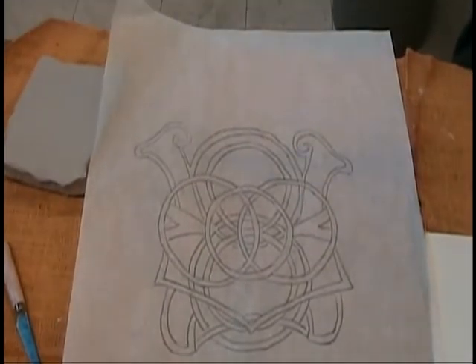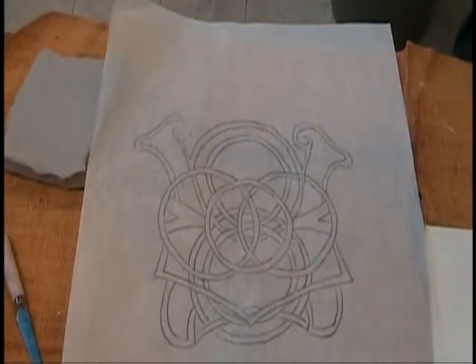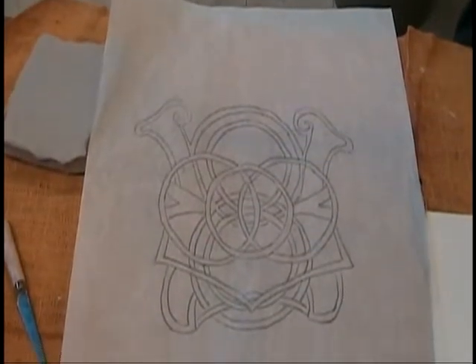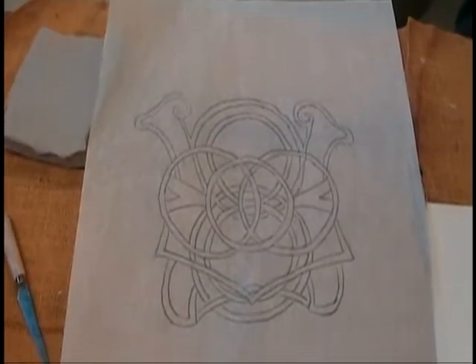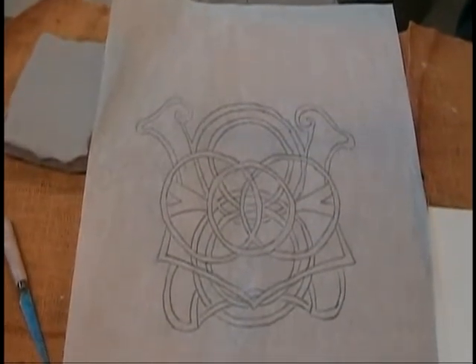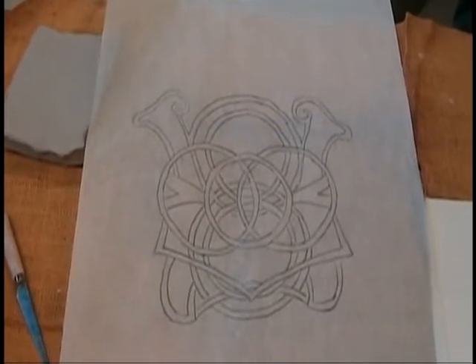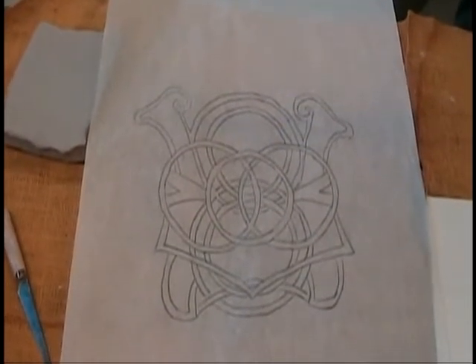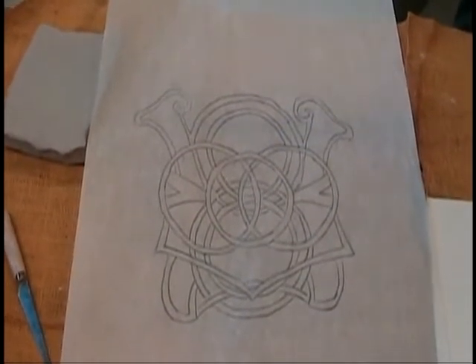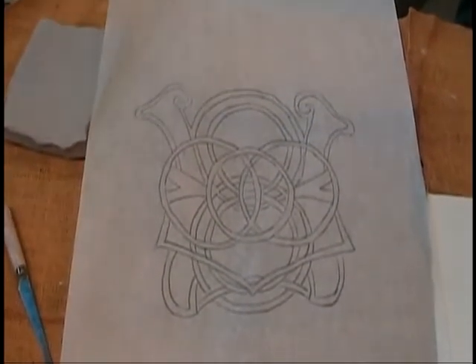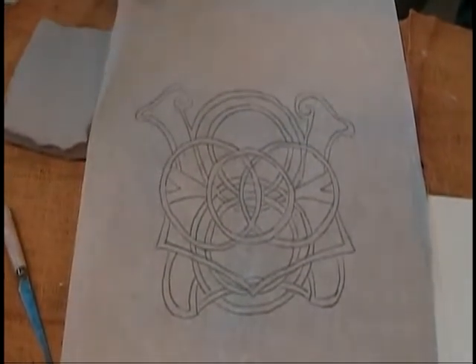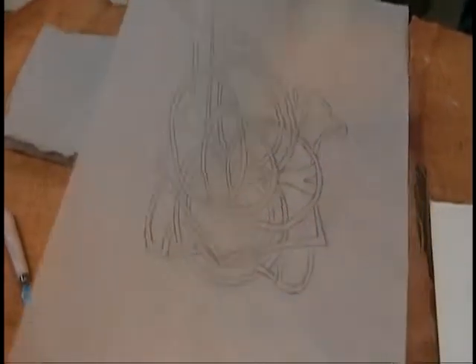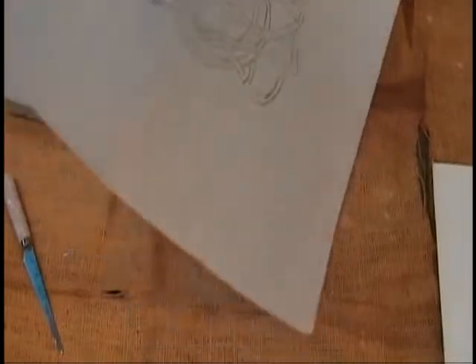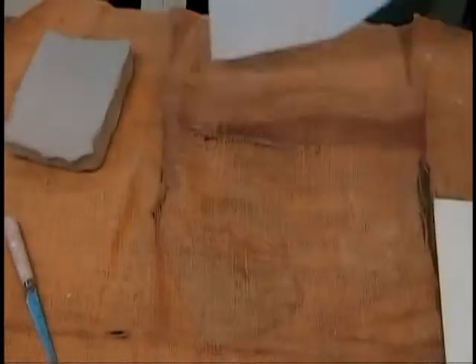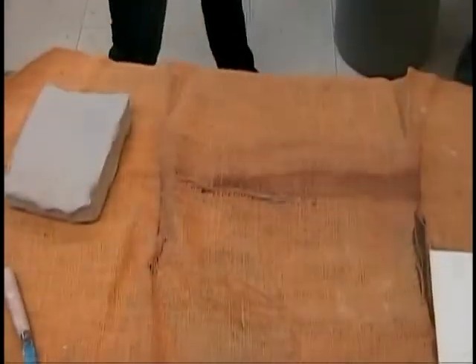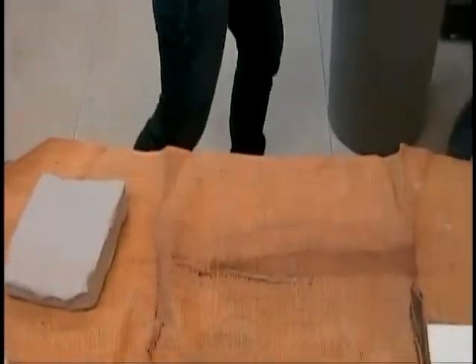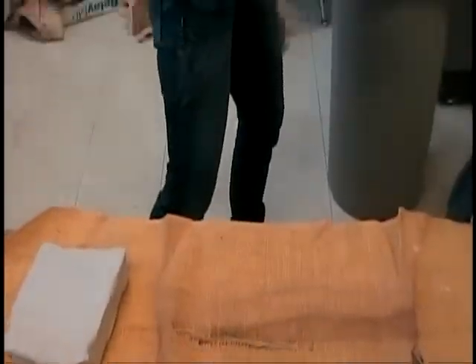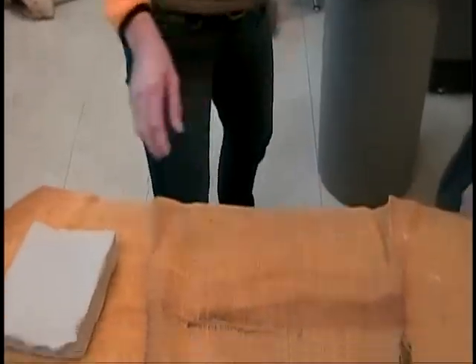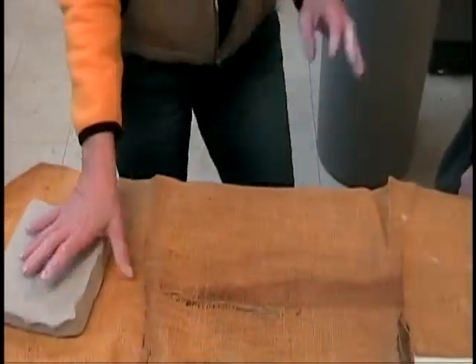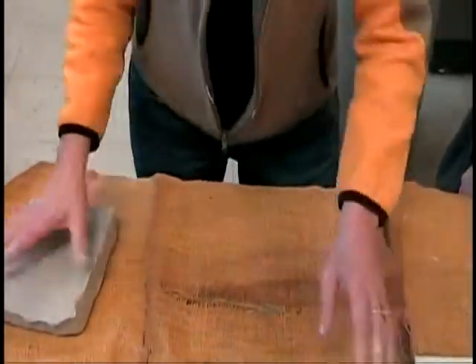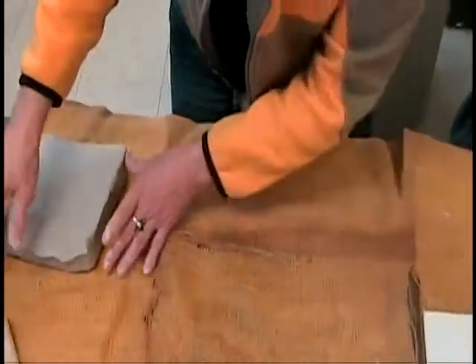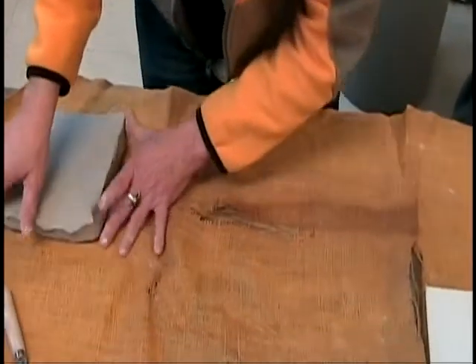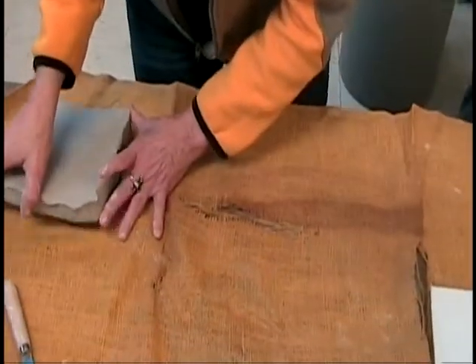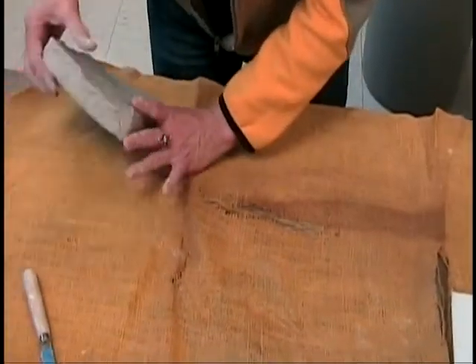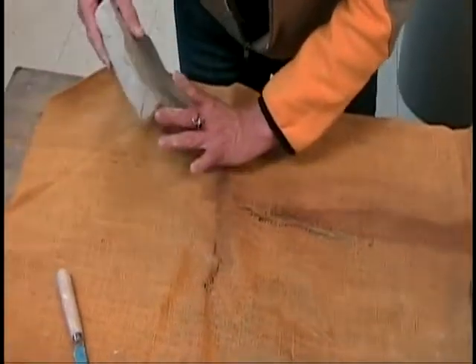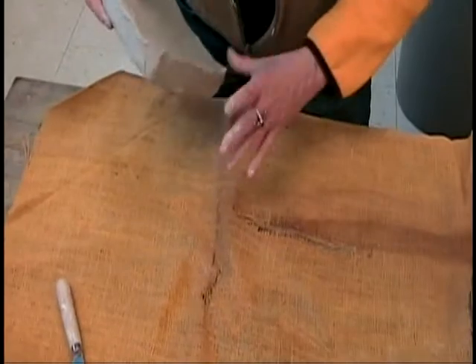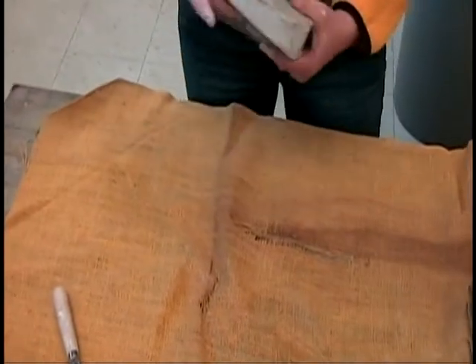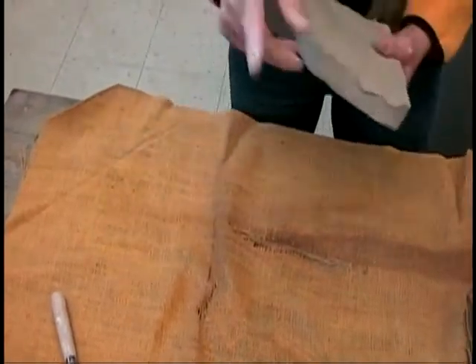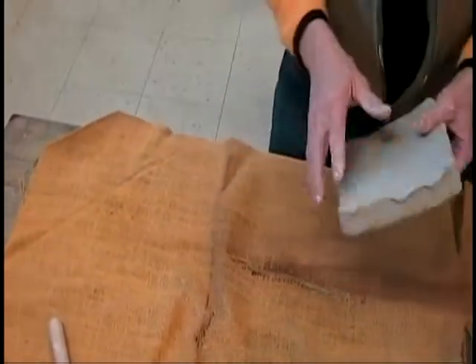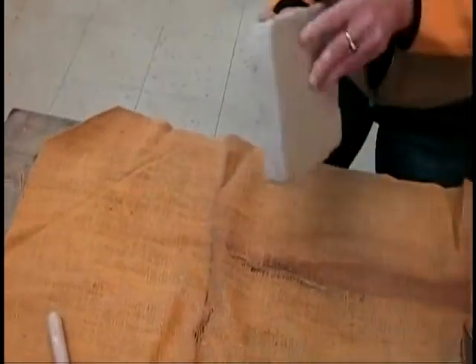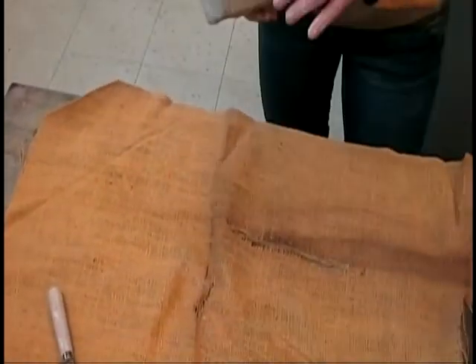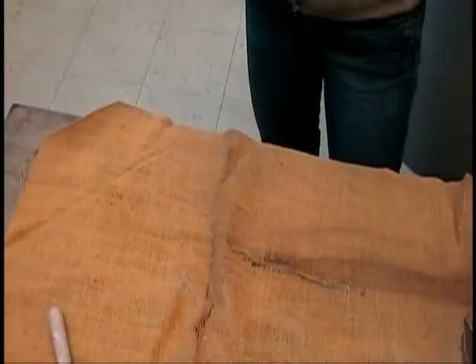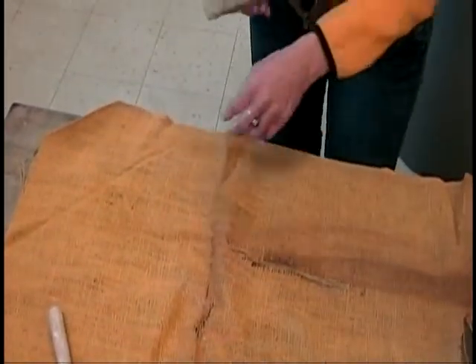Now I'm going to show you how you're going to roll out your slab to get started. What you're going to do is take — this is going to be difficult because I'm going to be banging on the table, so hold on steady.